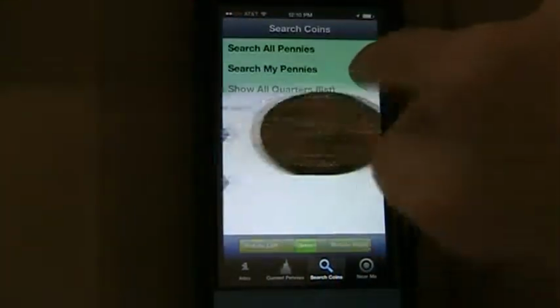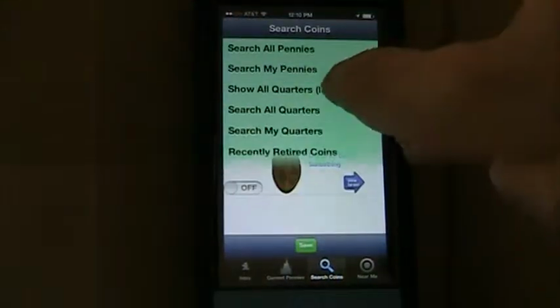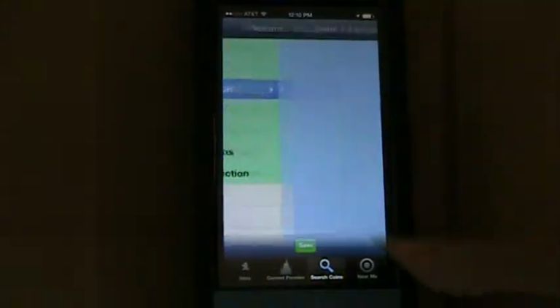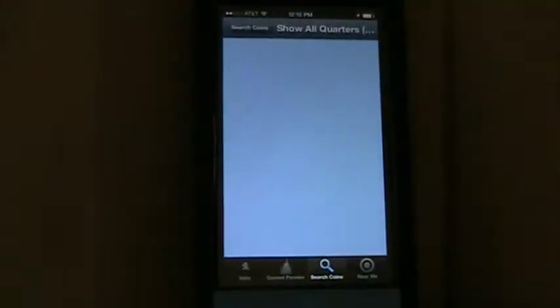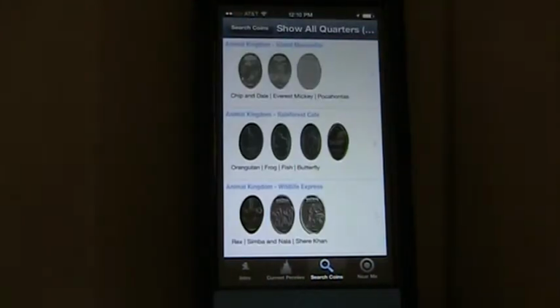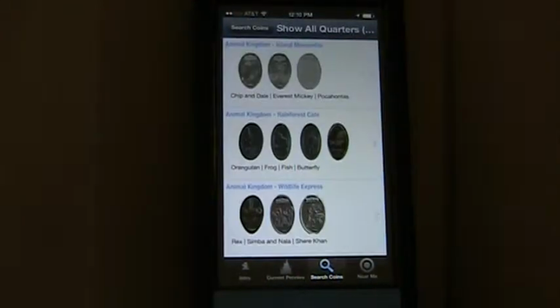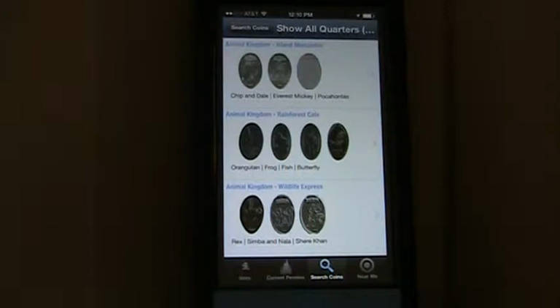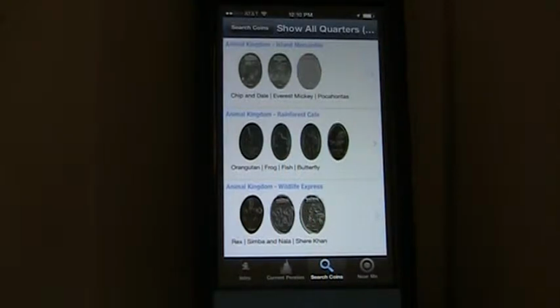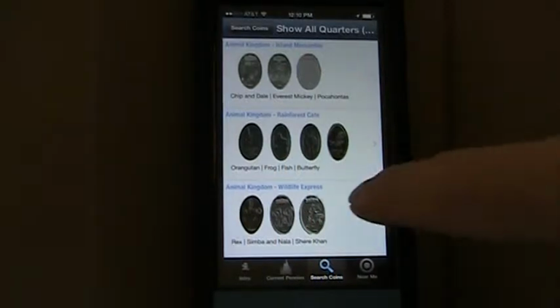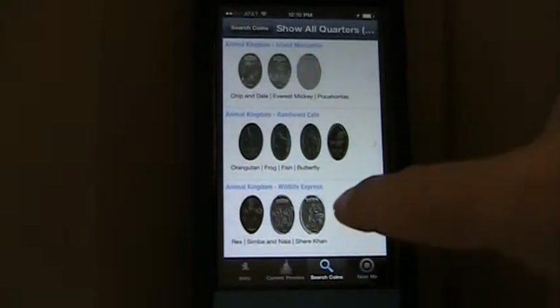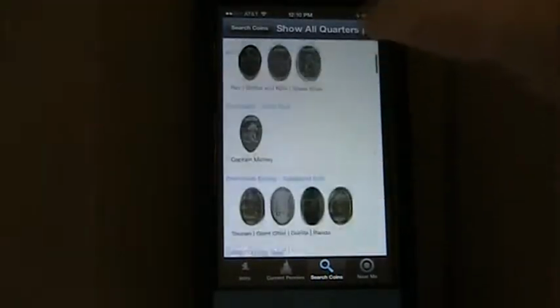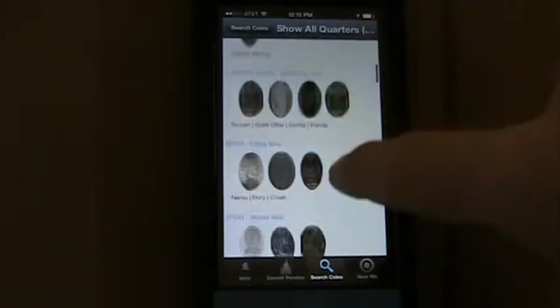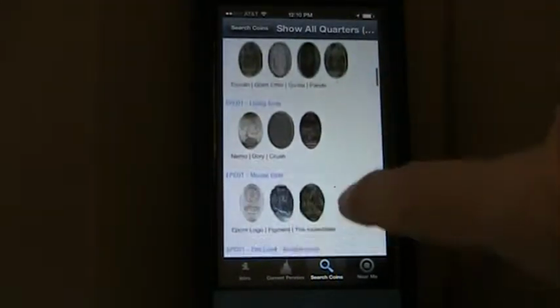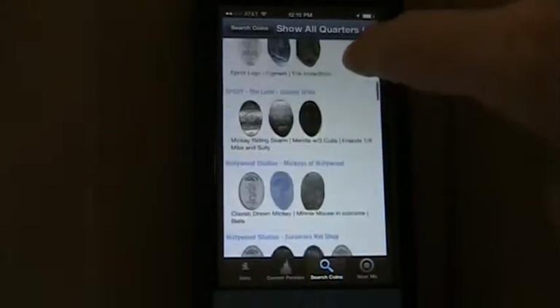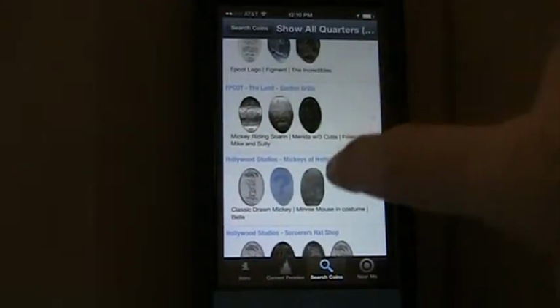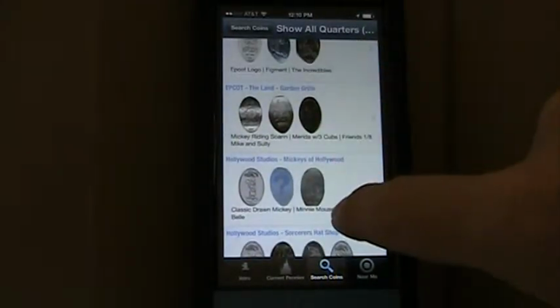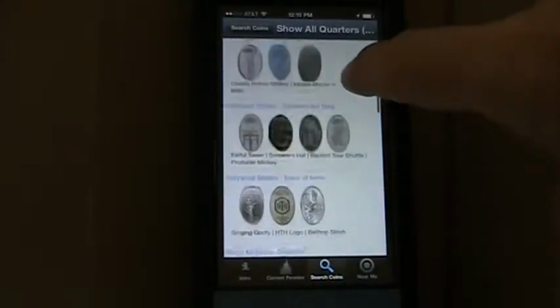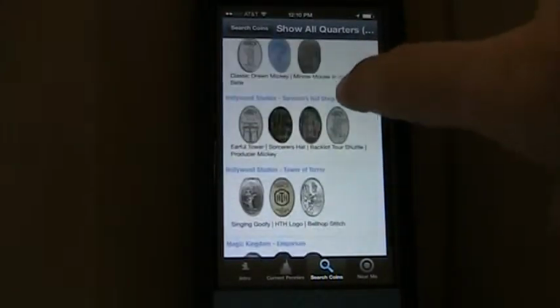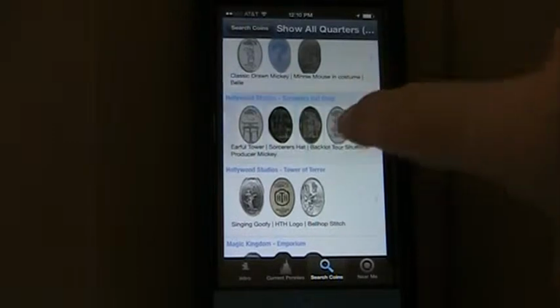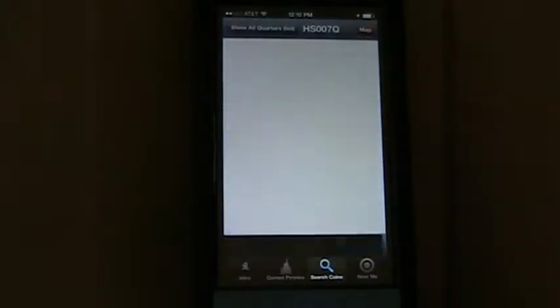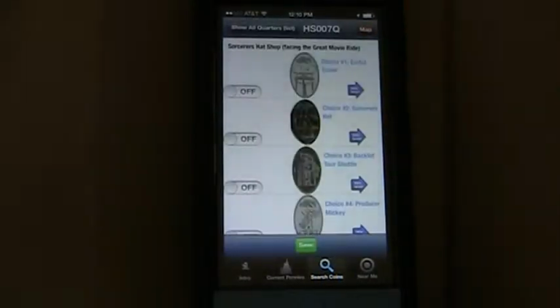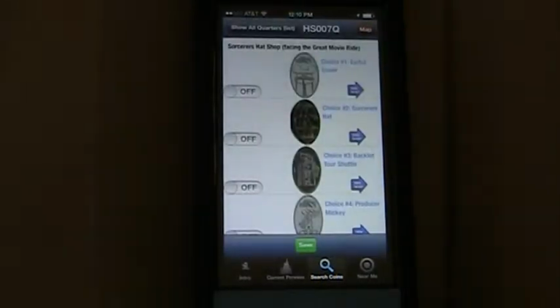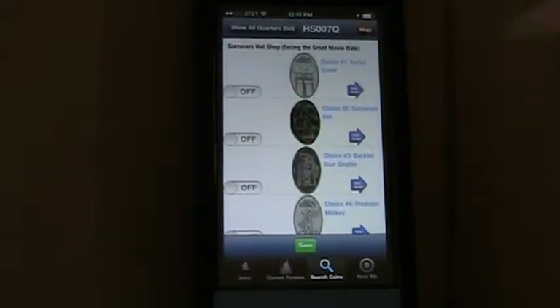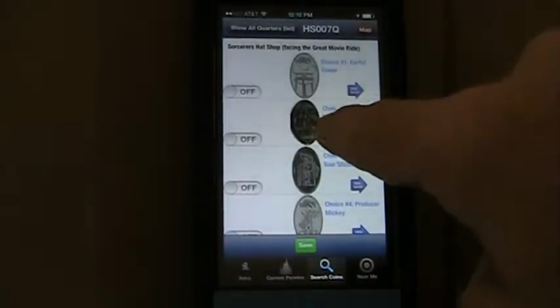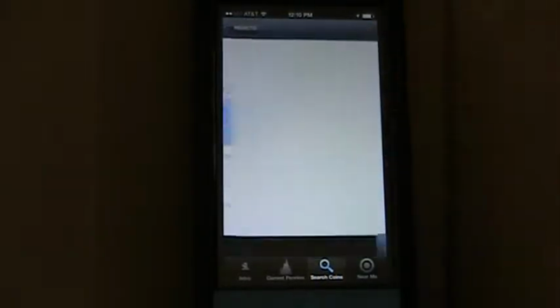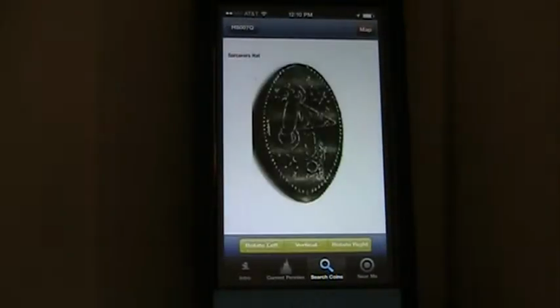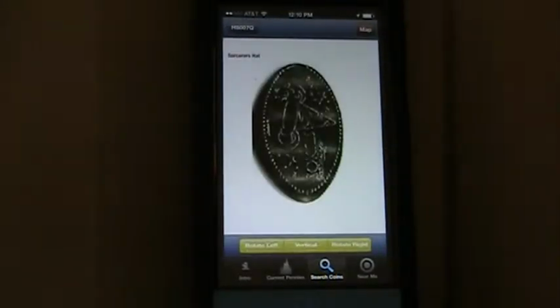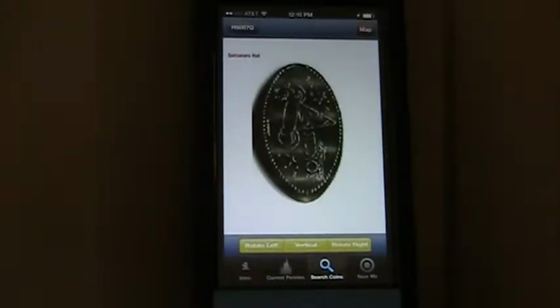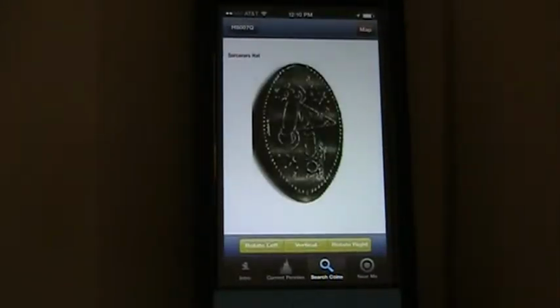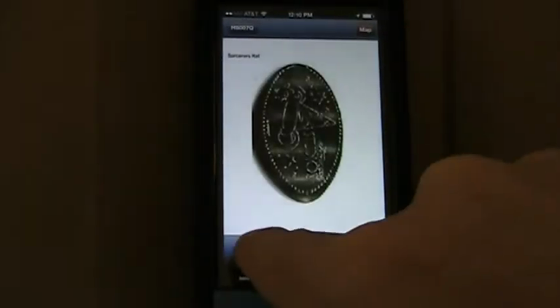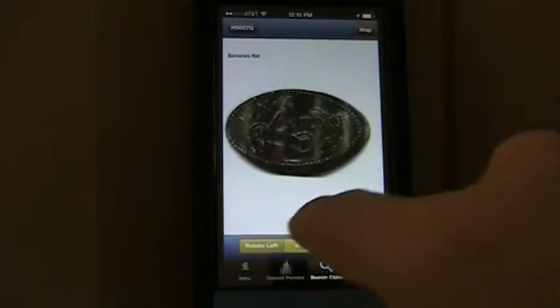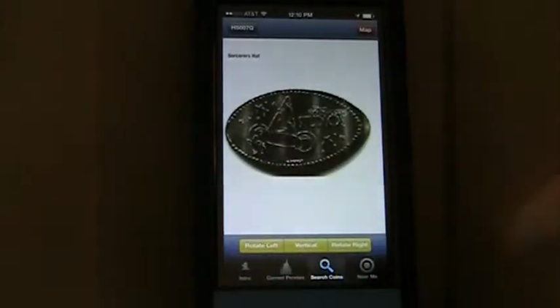This app also works for pressed quarters. Pressed quarters are also shown in the app, though they're not shown on the main screen. You have to go to the search feature and you can look through the list of all of the pressed quarters that you might find around the Walt Disney World Resort.